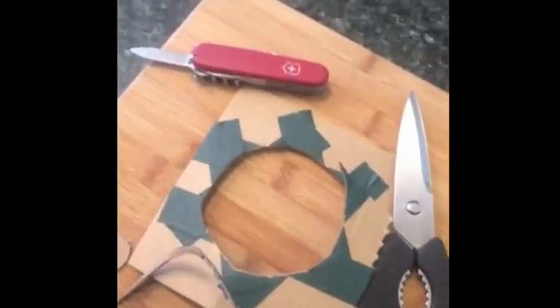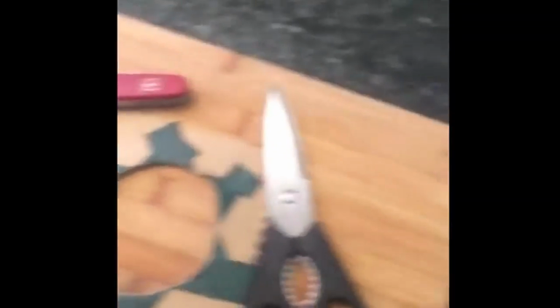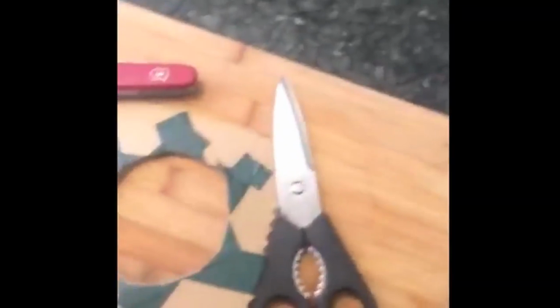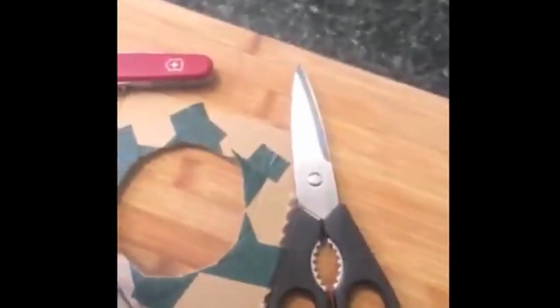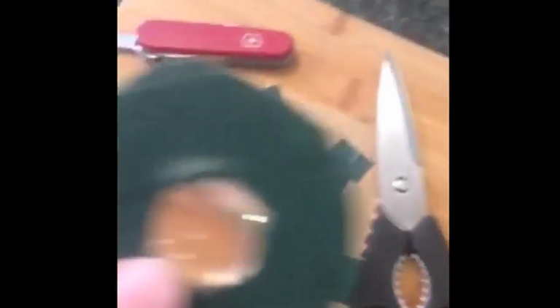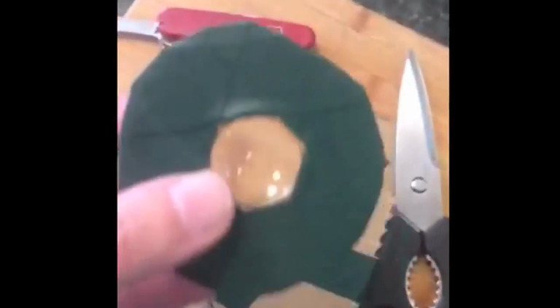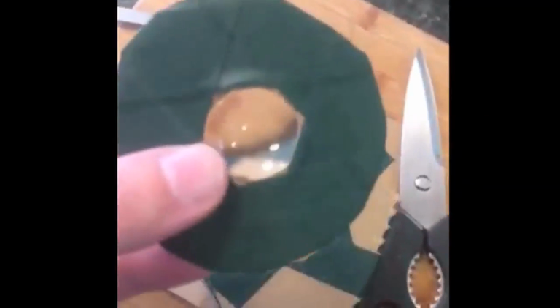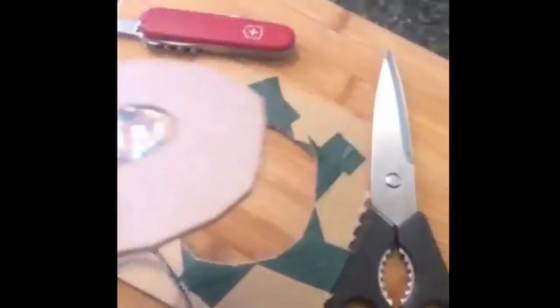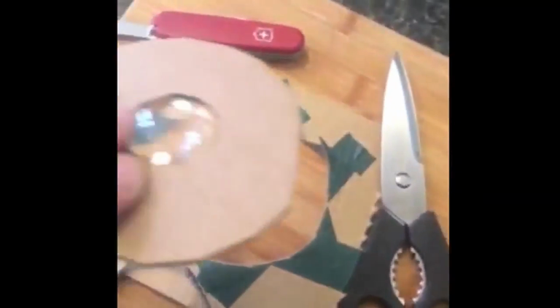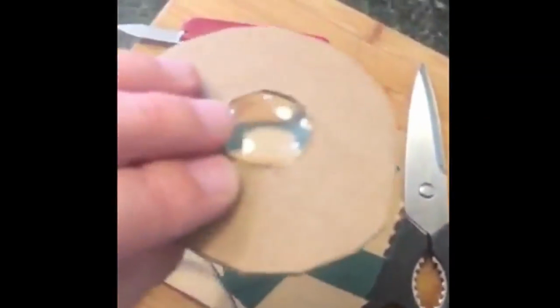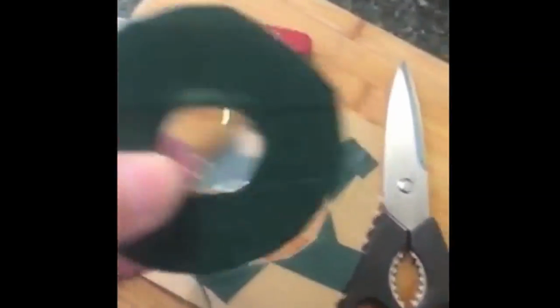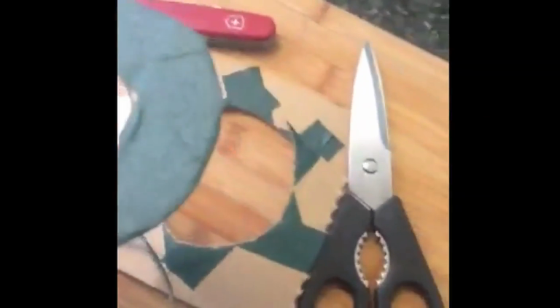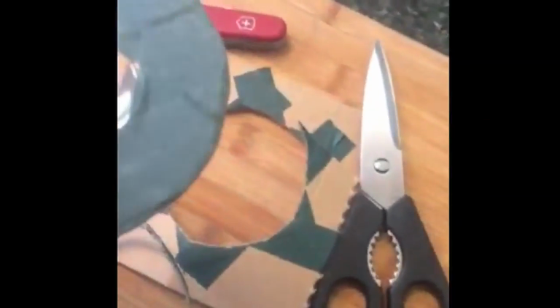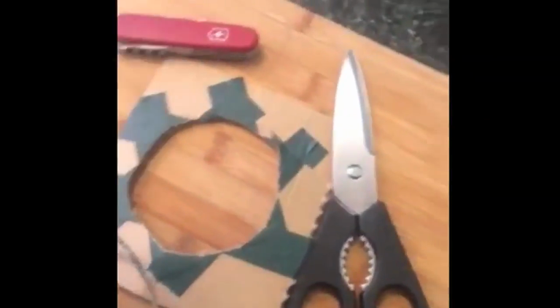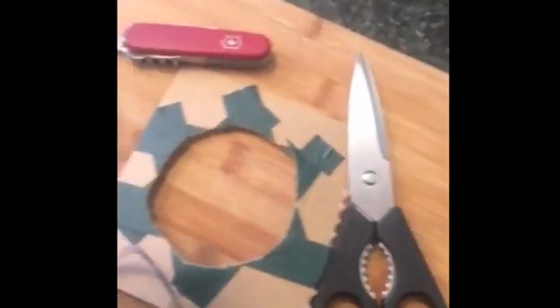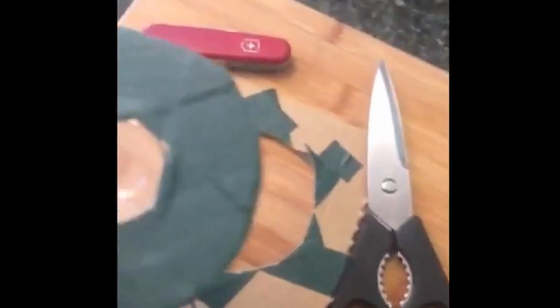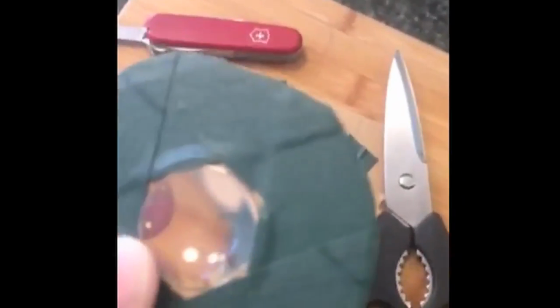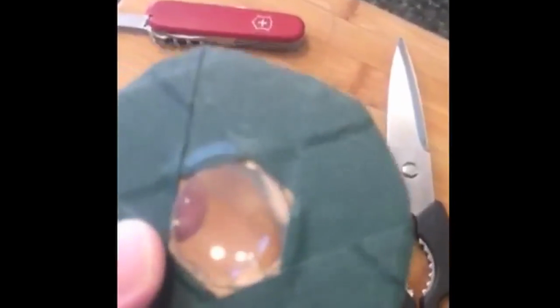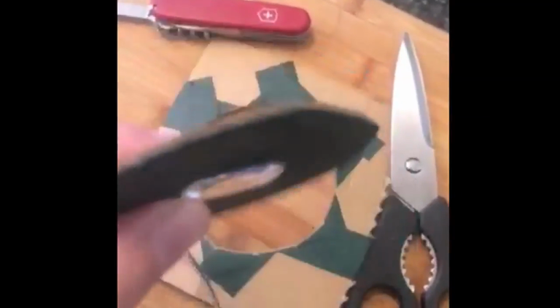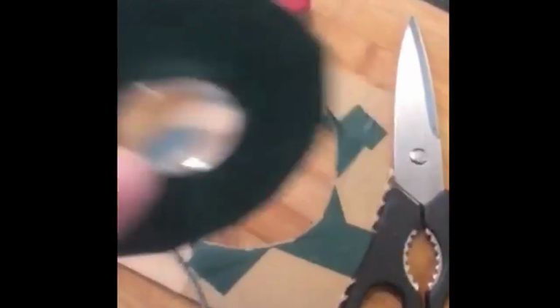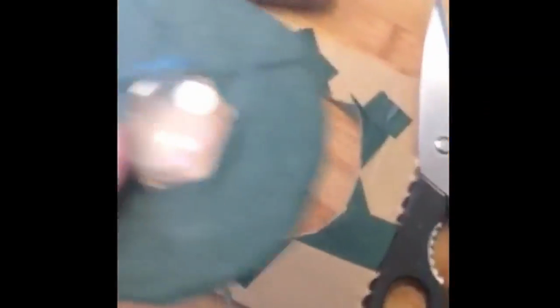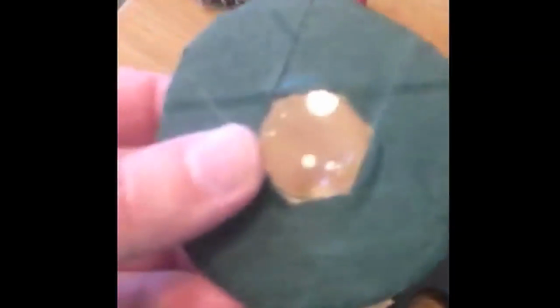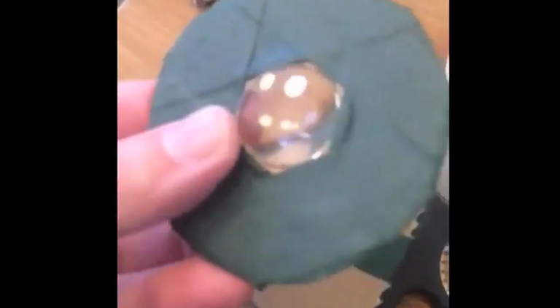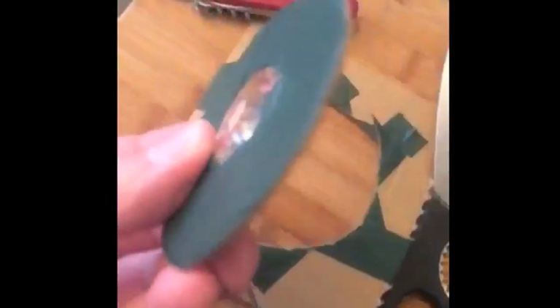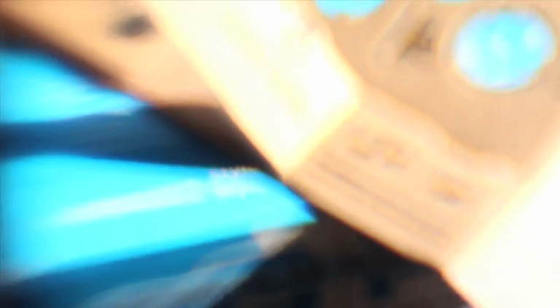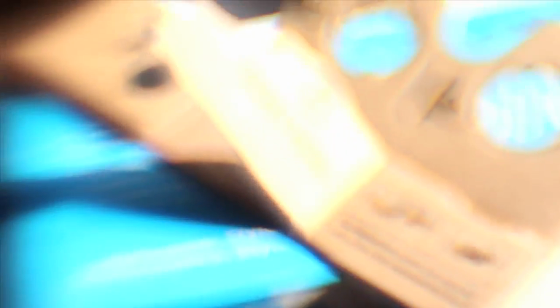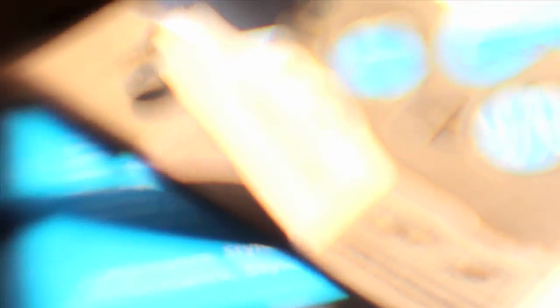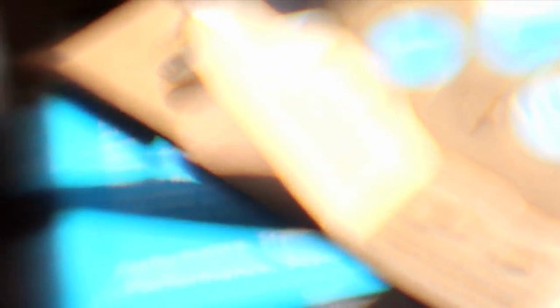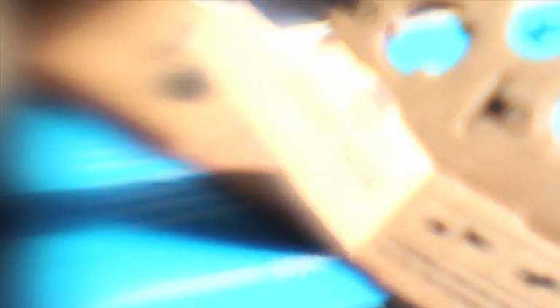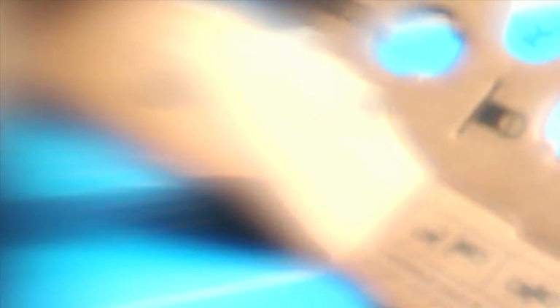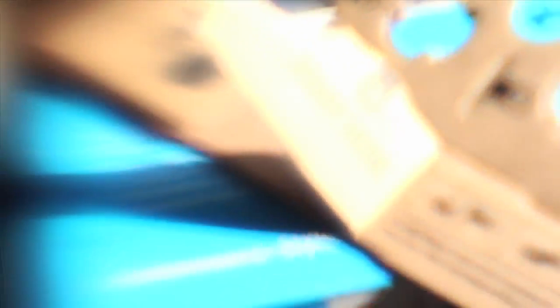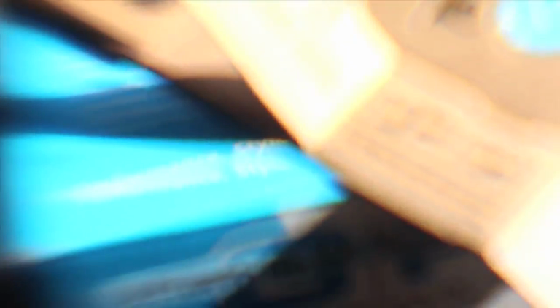And if you really want to get fancy, you can take one of the lenses and stick it on a piece of cardboard to kind of extend it and give it more room to work.